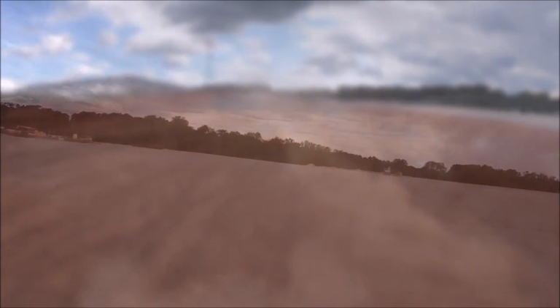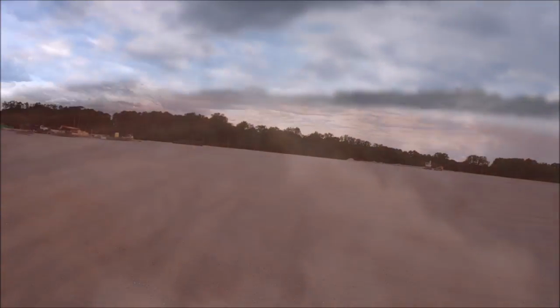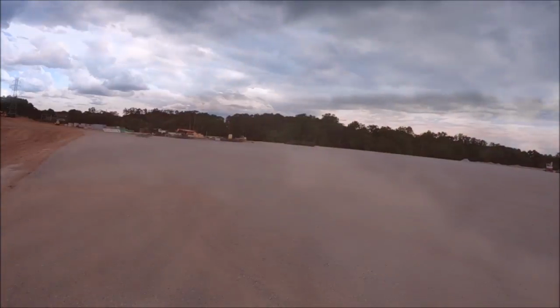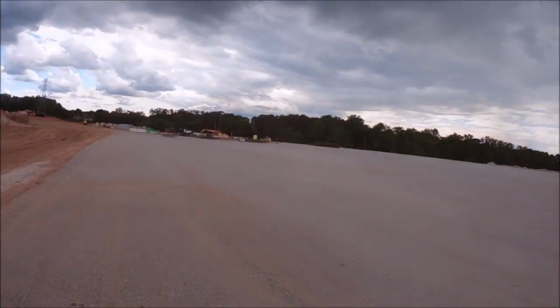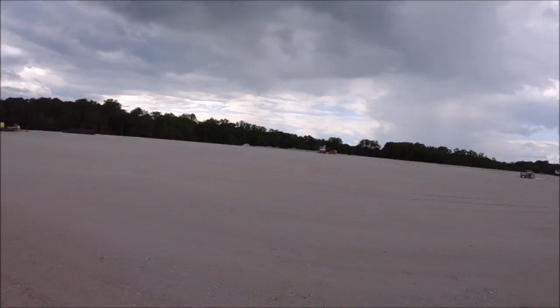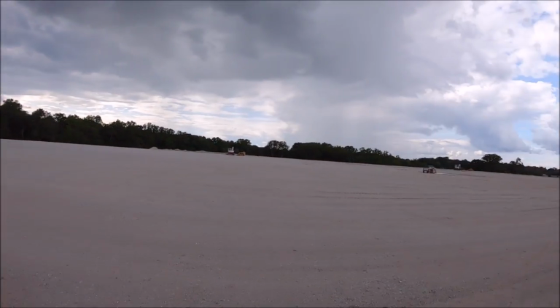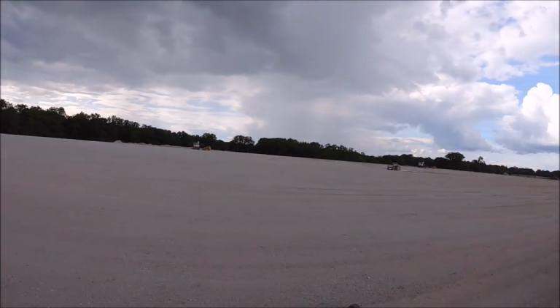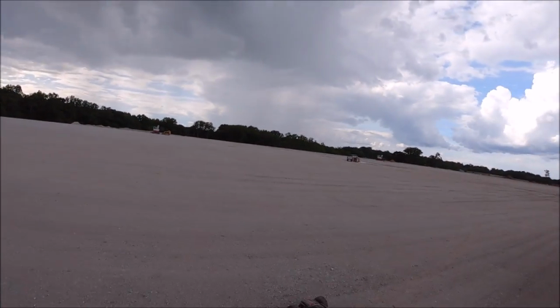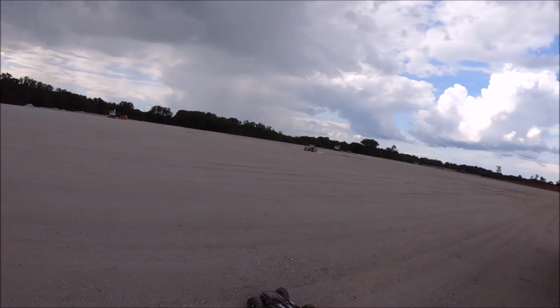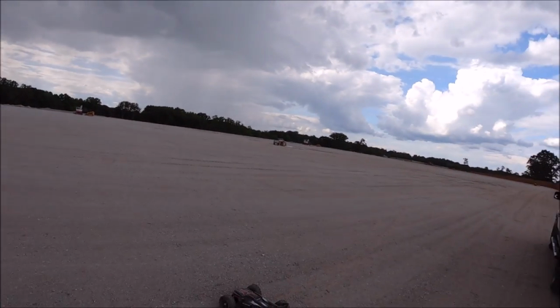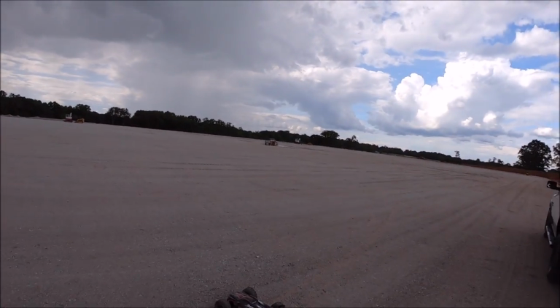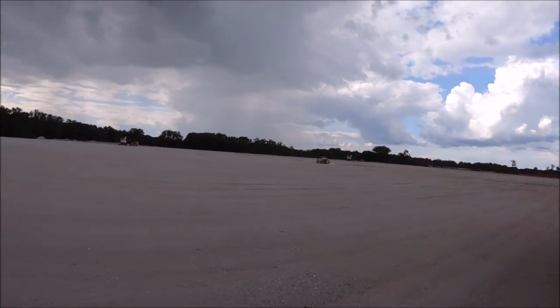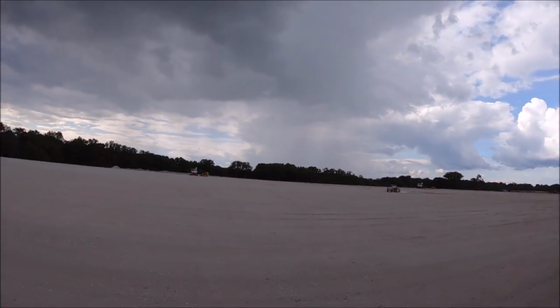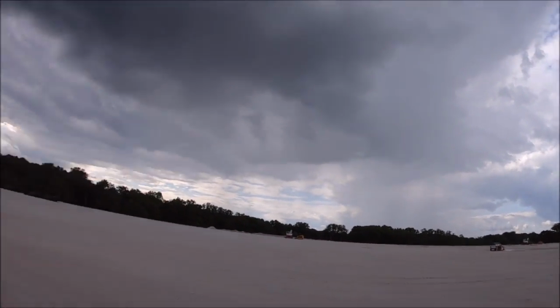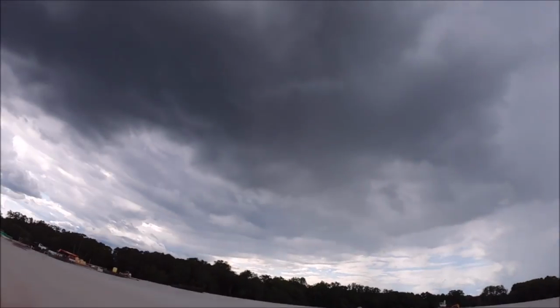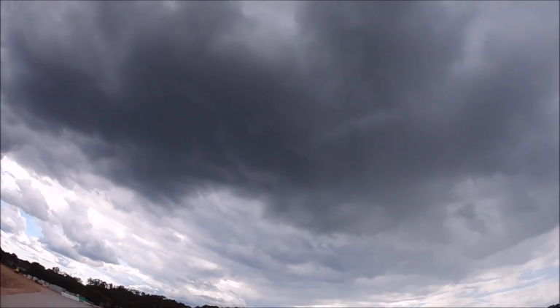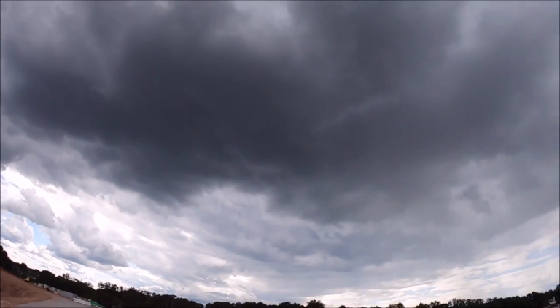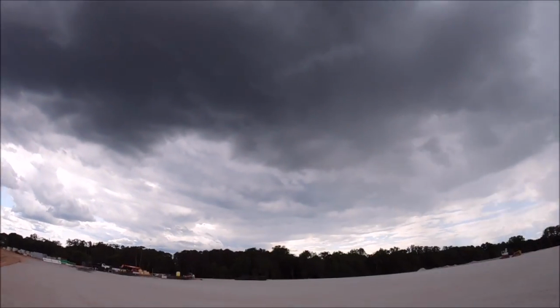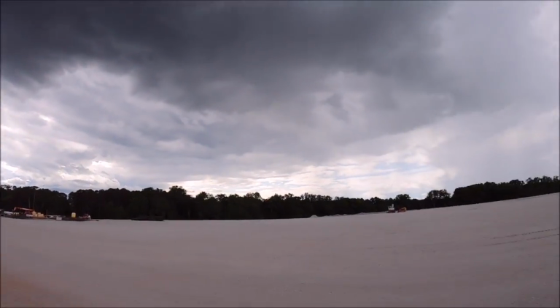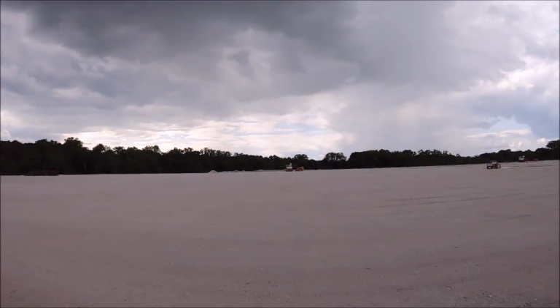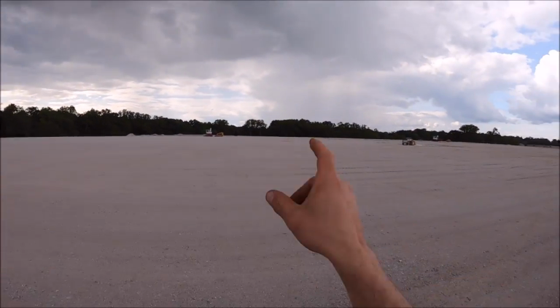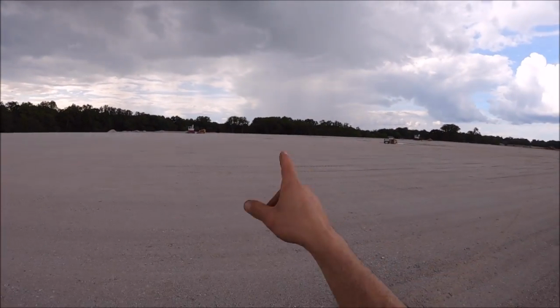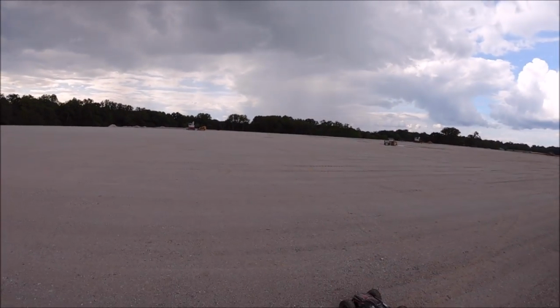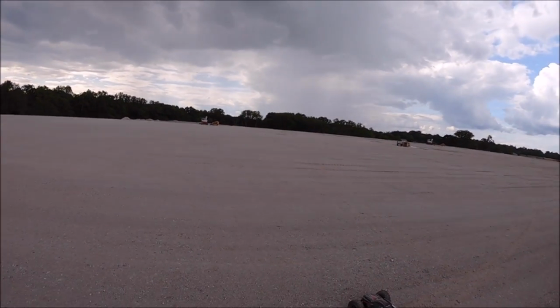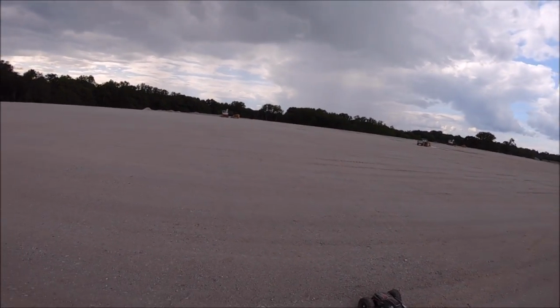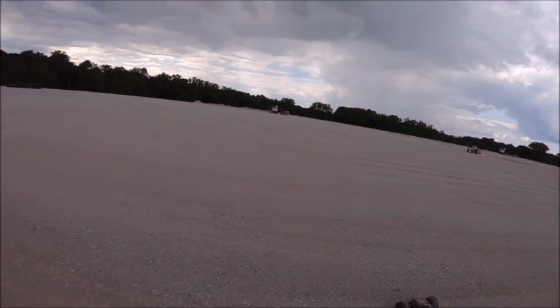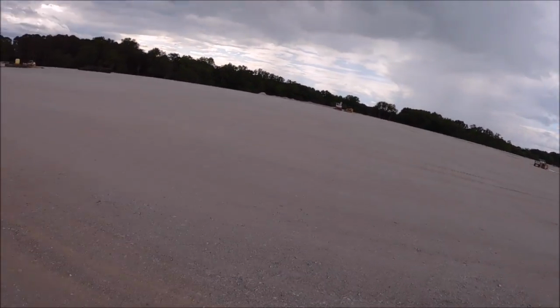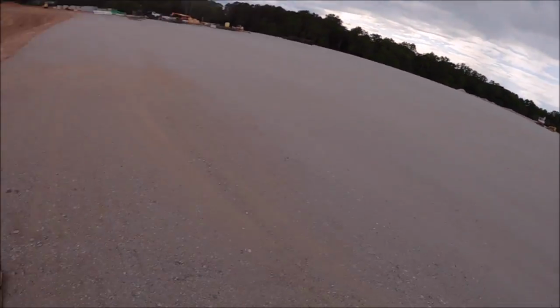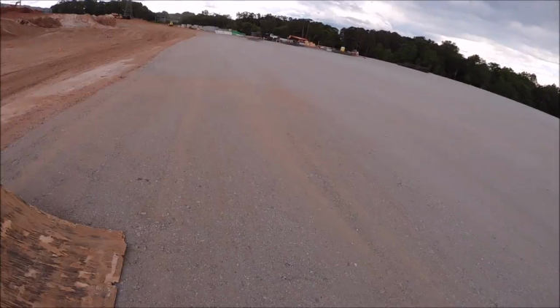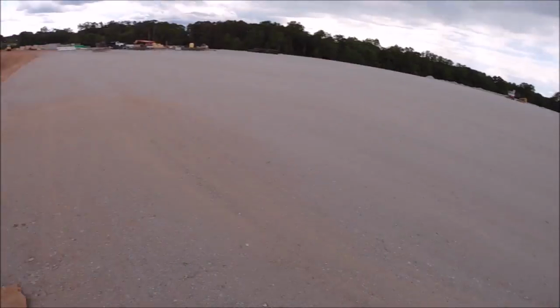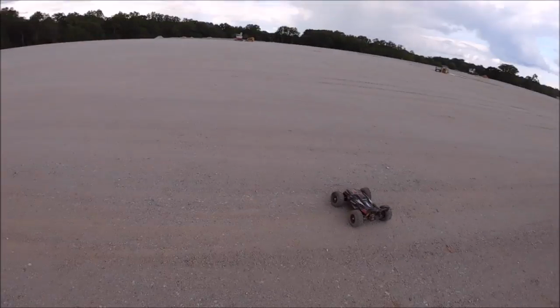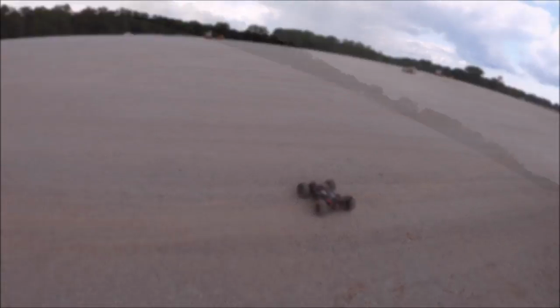Well guys, looks like we have some rain moving in — it's been some crazy weather here lately. Got a pretty dark cloud right above me. Looks like rain that way, so we're just gonna go ahead and send it a couple more times while we can.